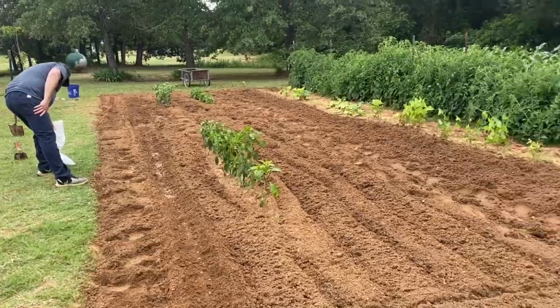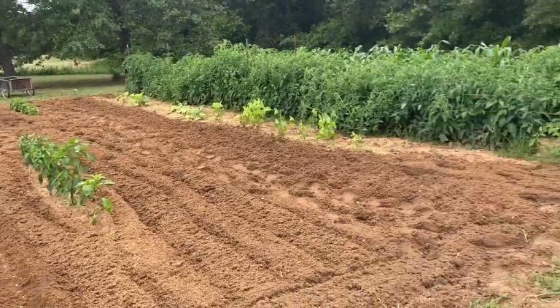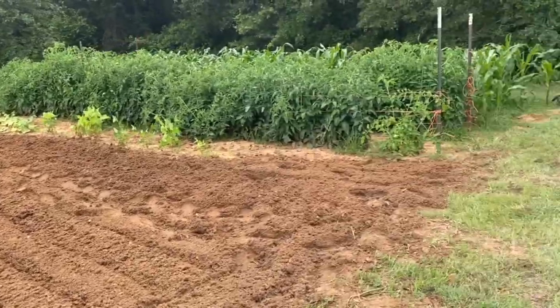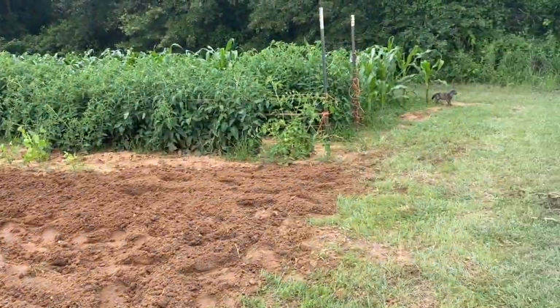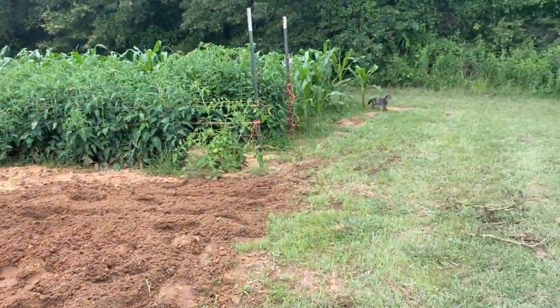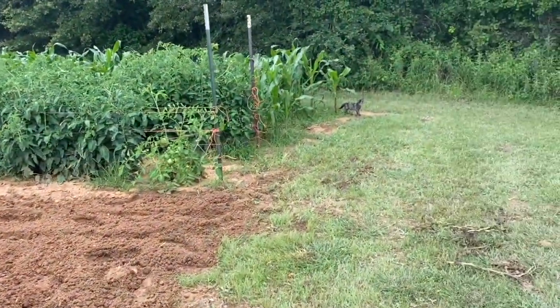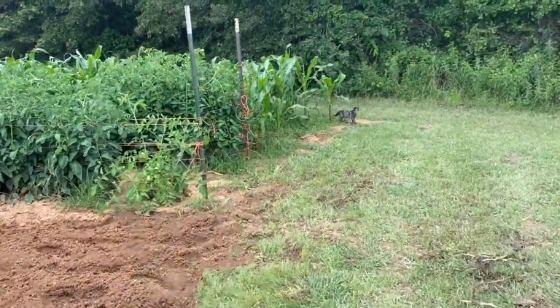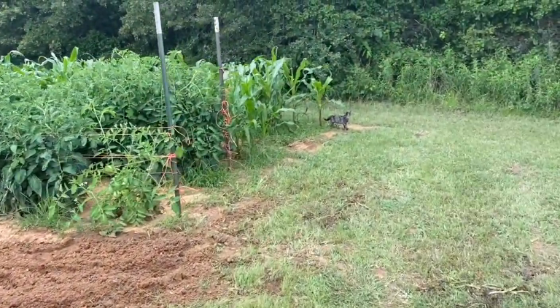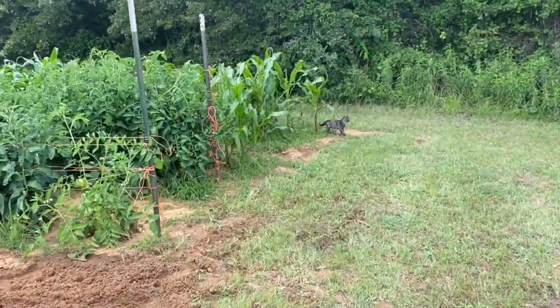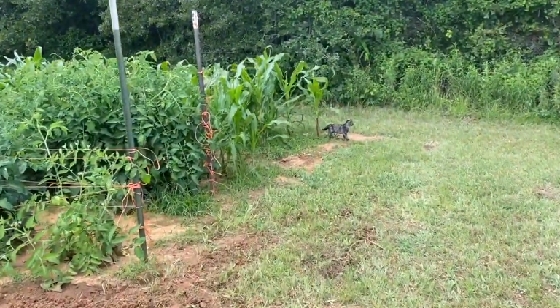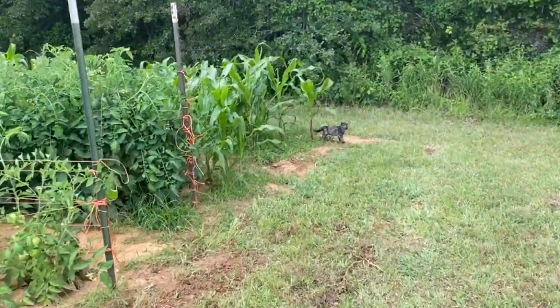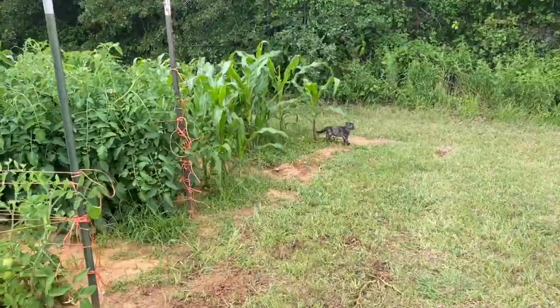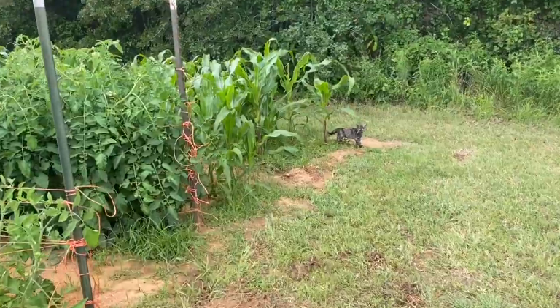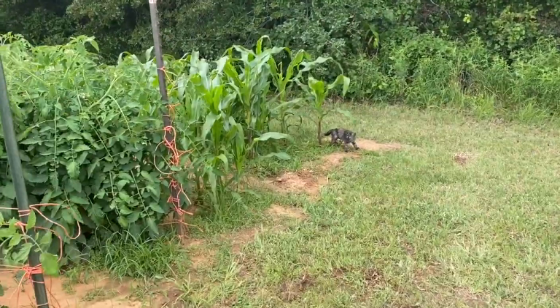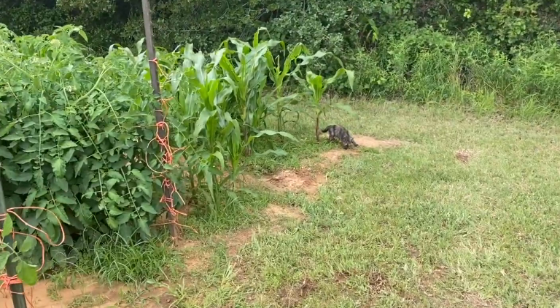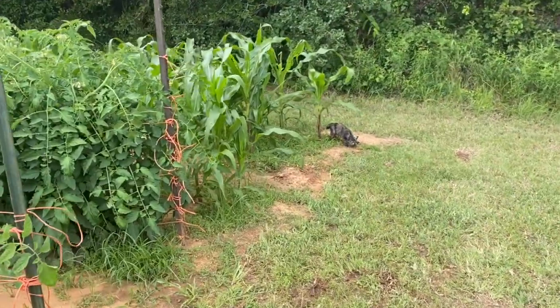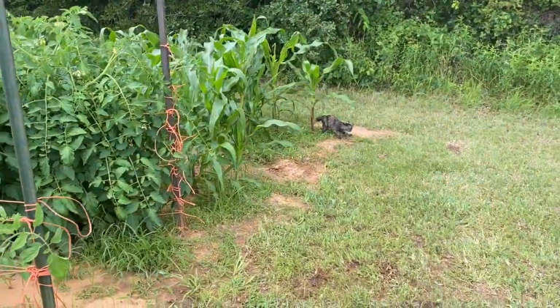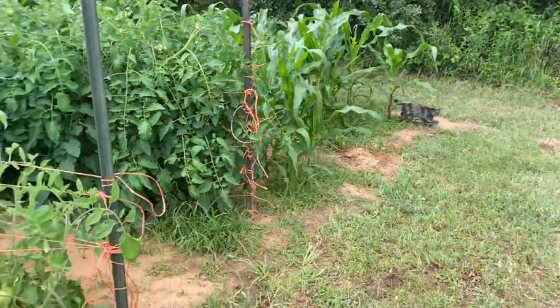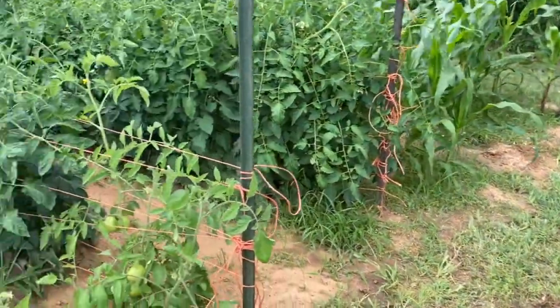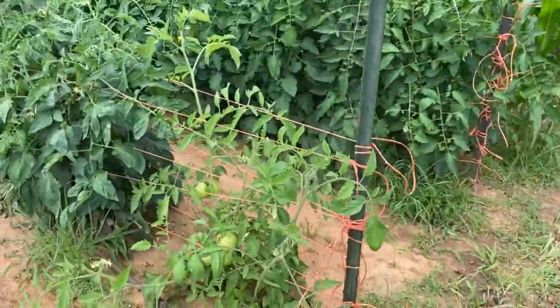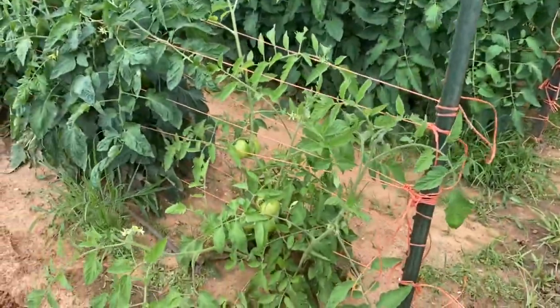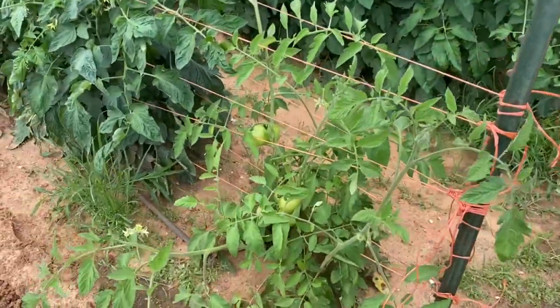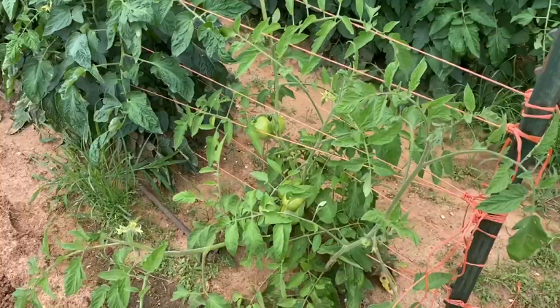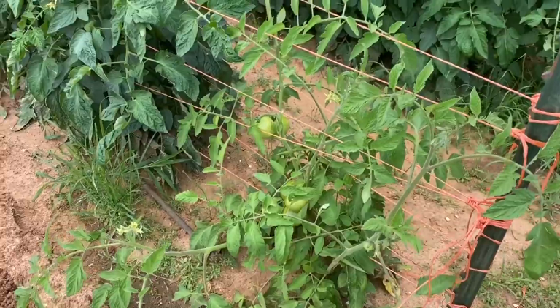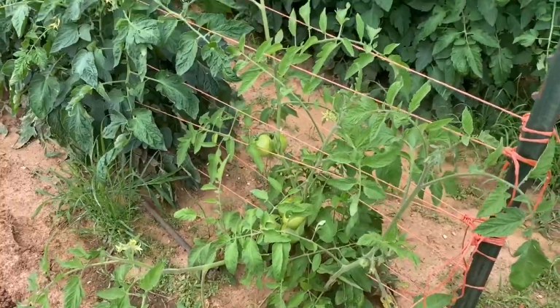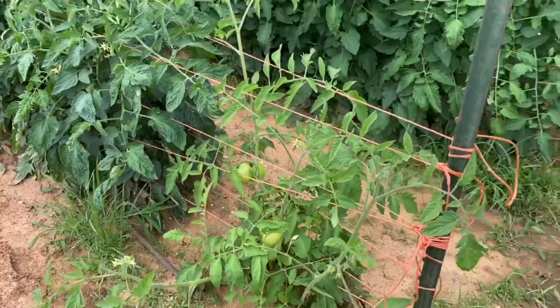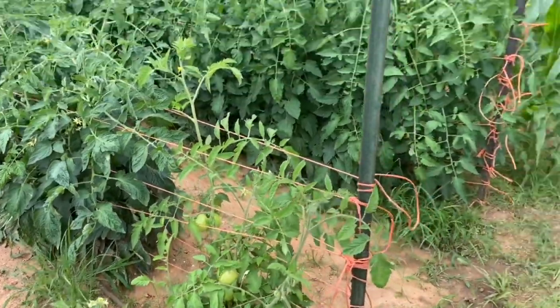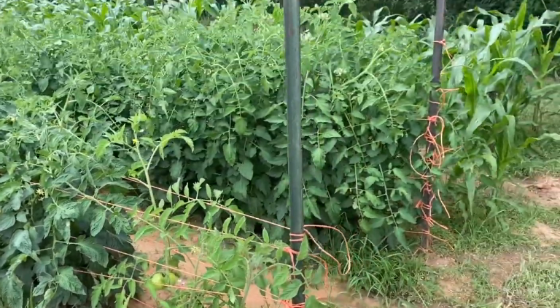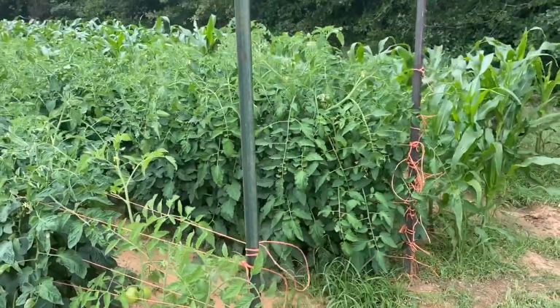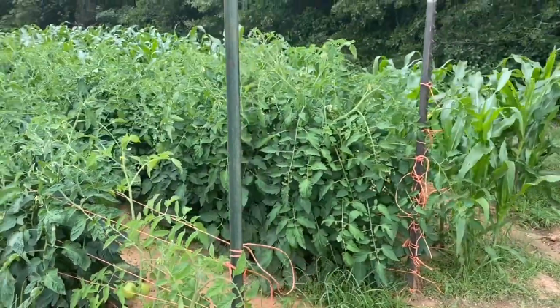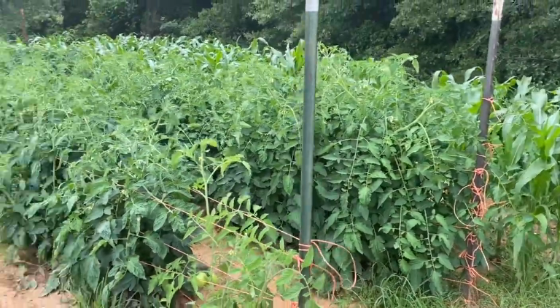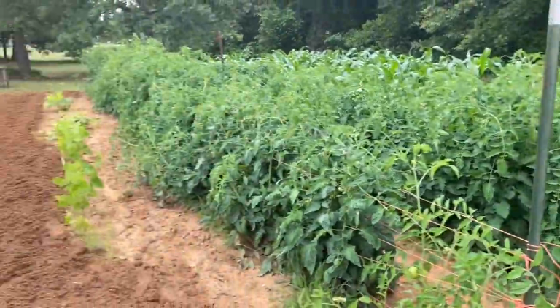I want to show you these tomatoes. We've got tomatoes and they're everywhere. We're going to have a big, huge harvest.